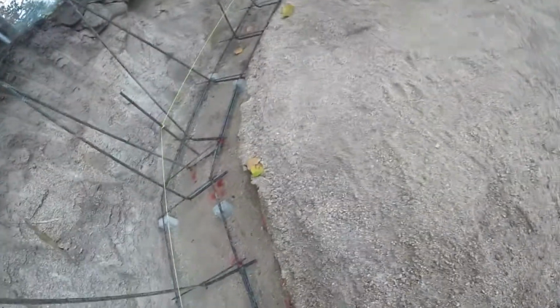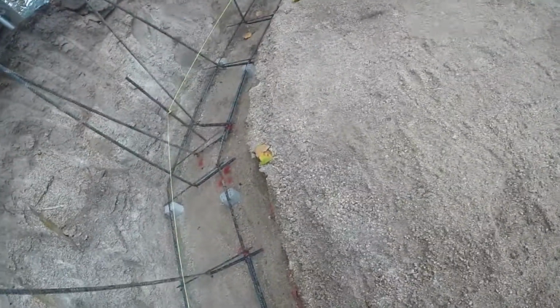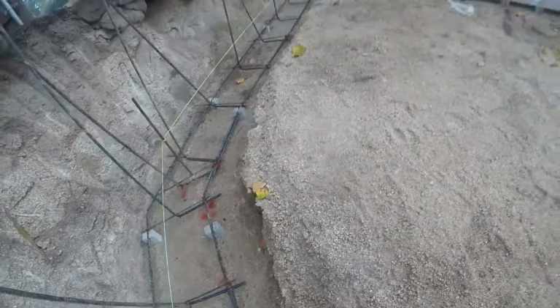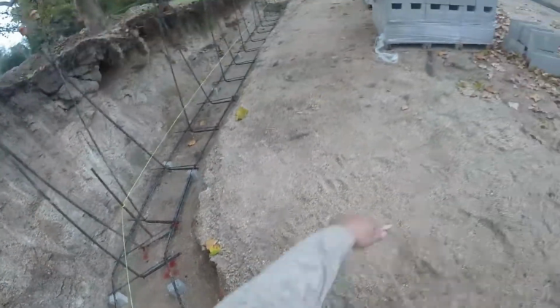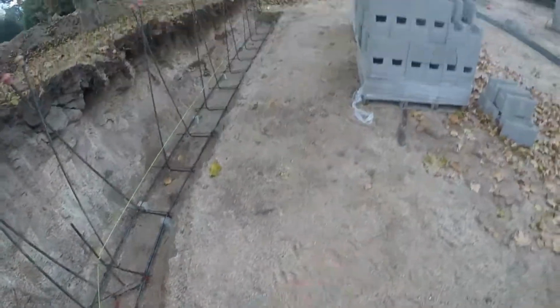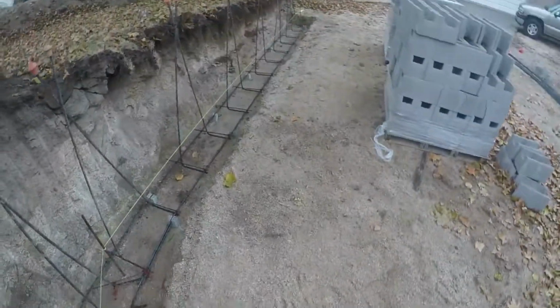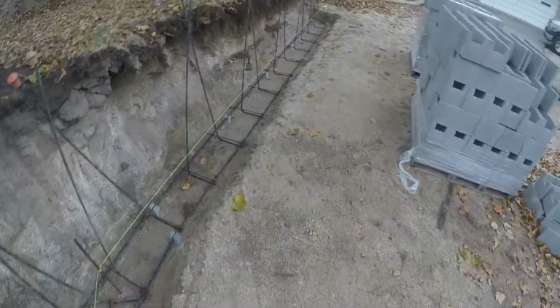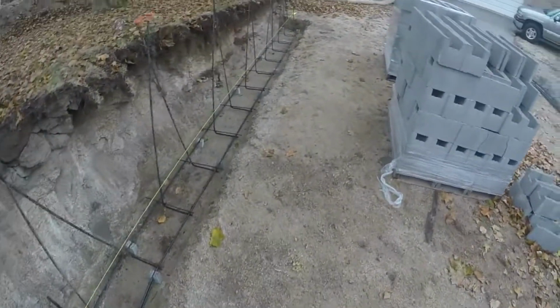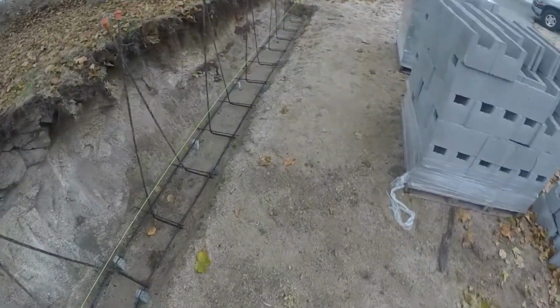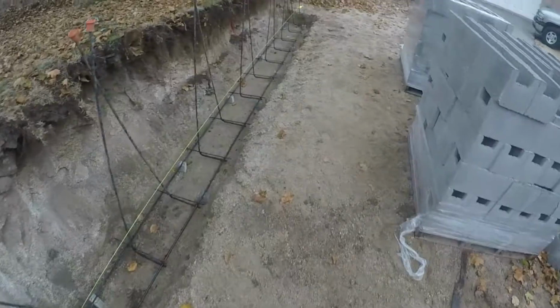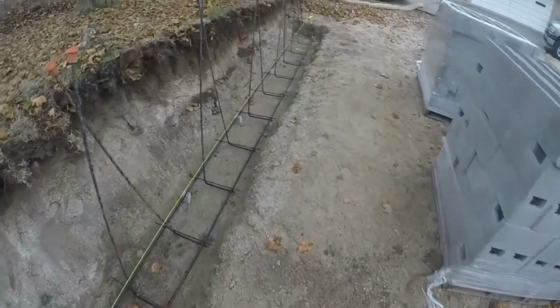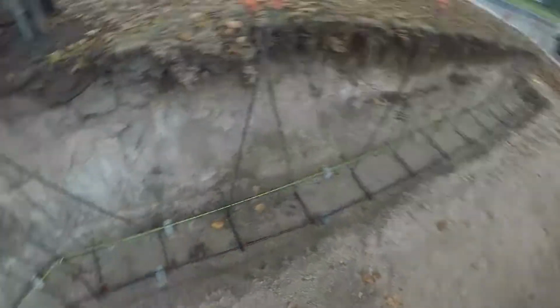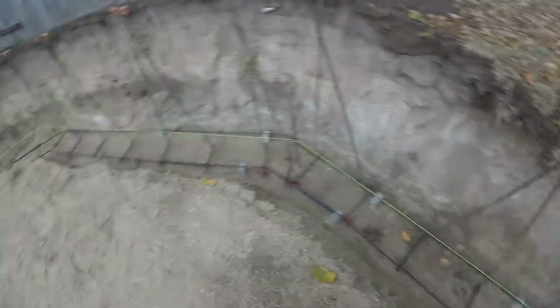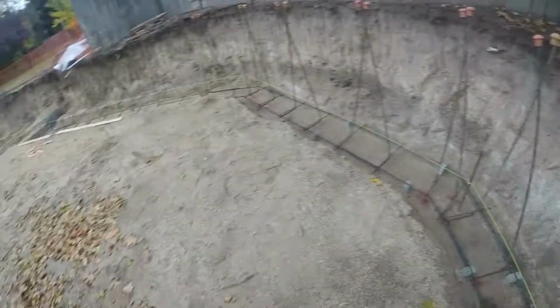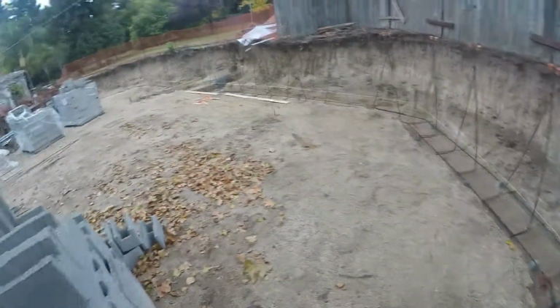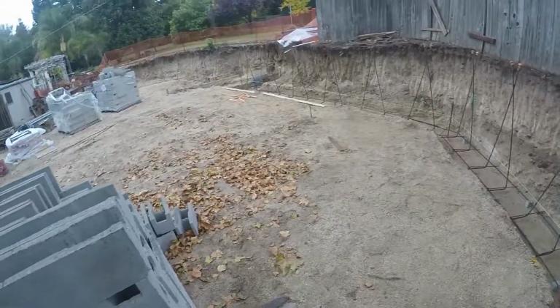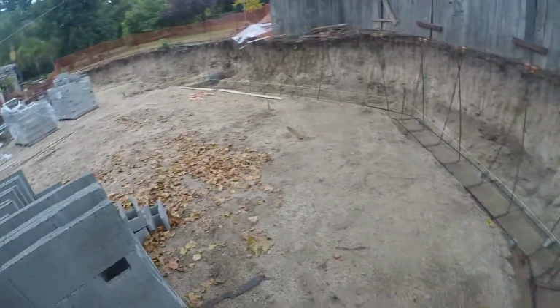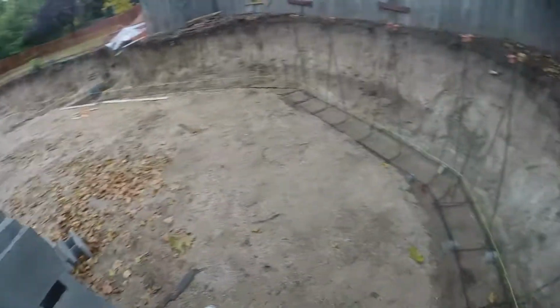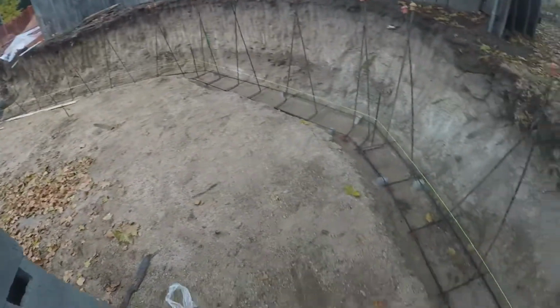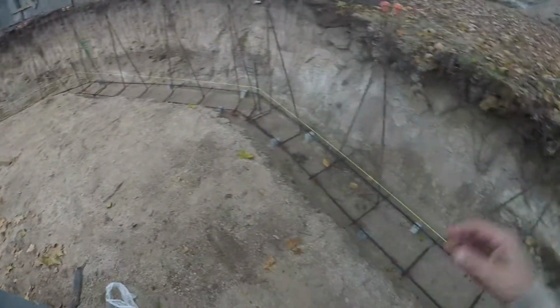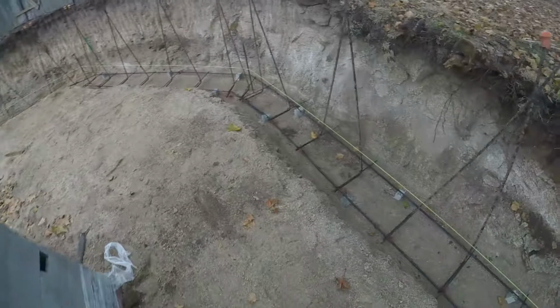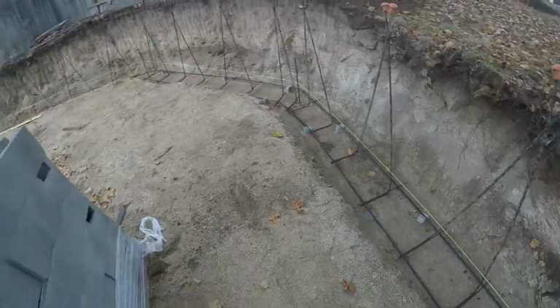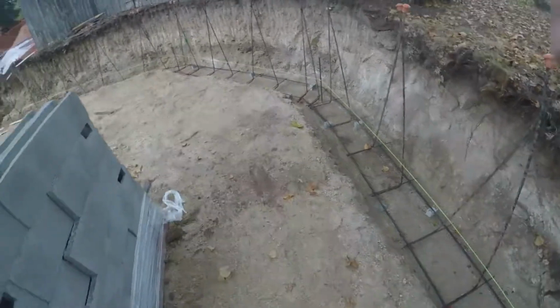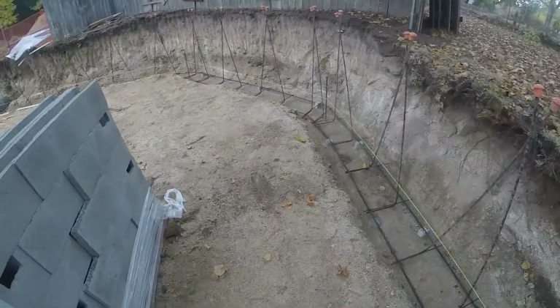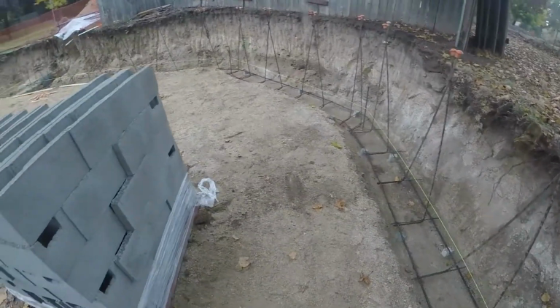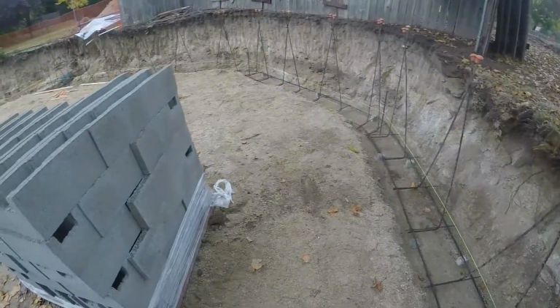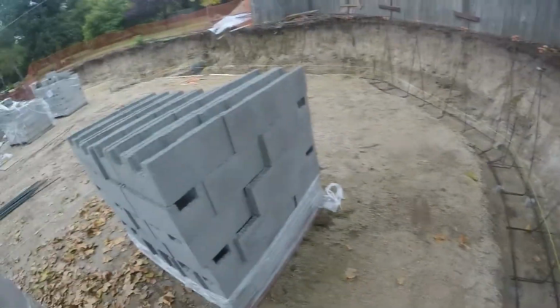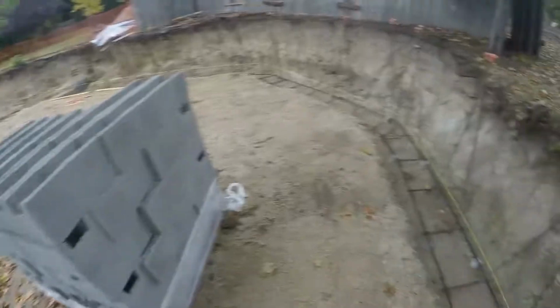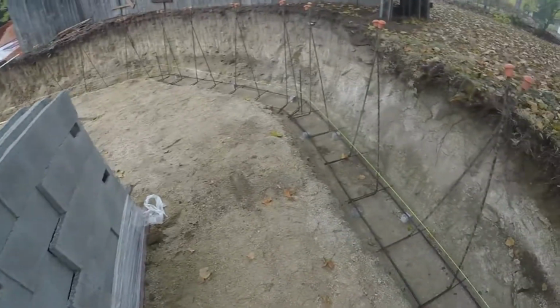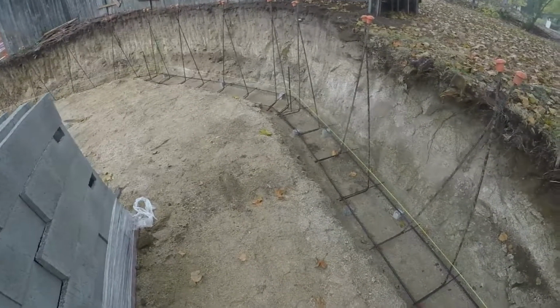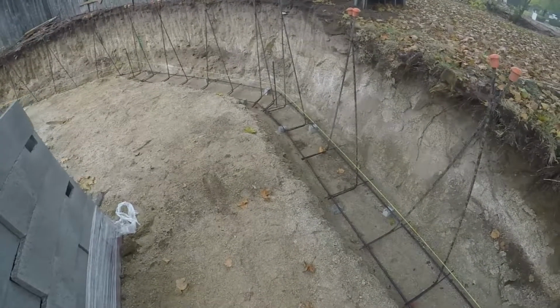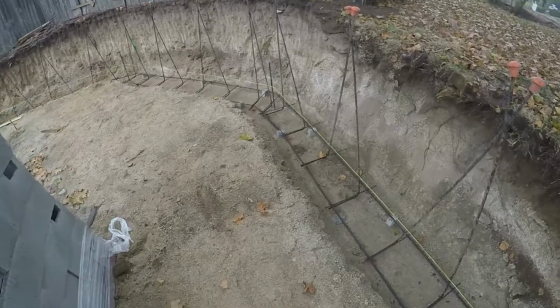This is a full engineered footing set up for inspection. Thanks for coming by the channel. Check out our other video — you can see us pouring the footing and wet setting.